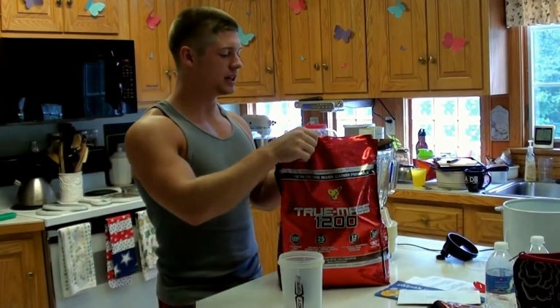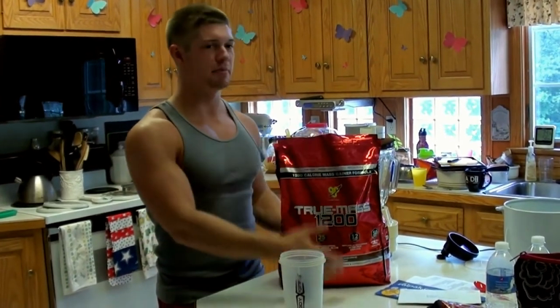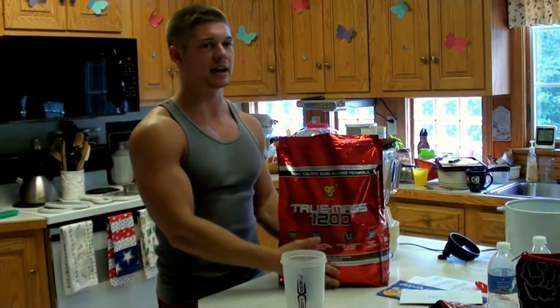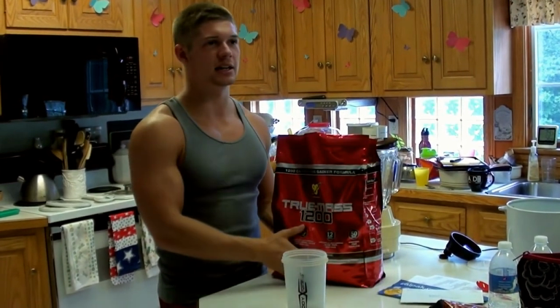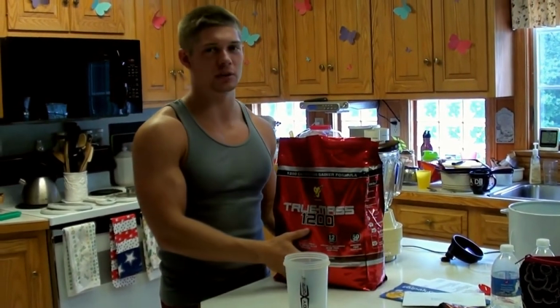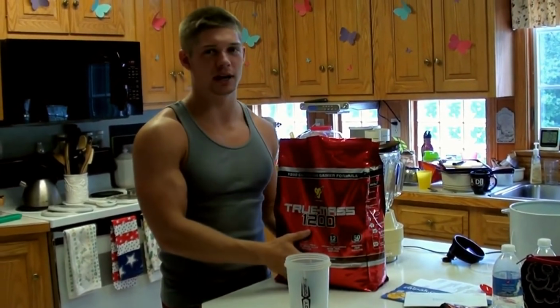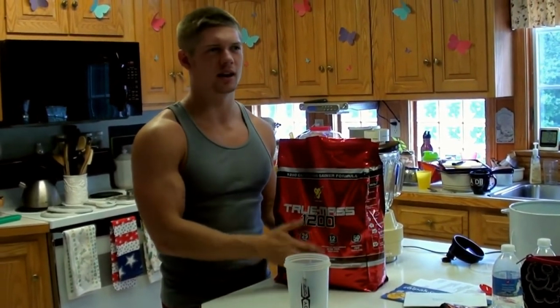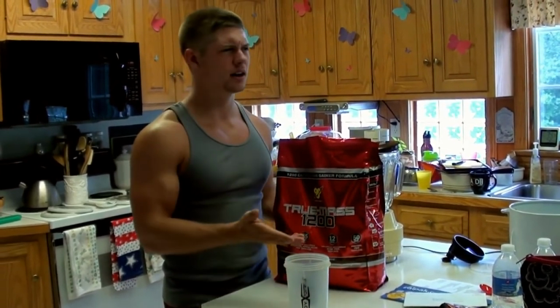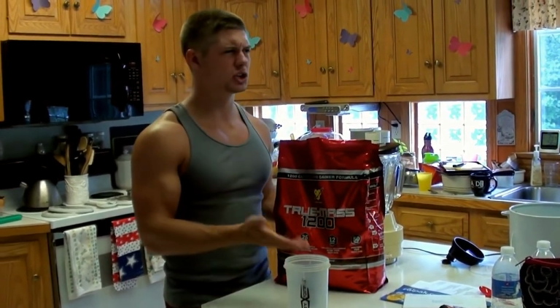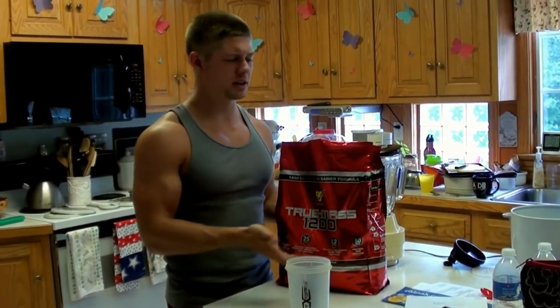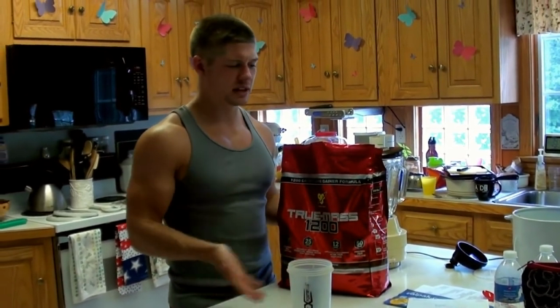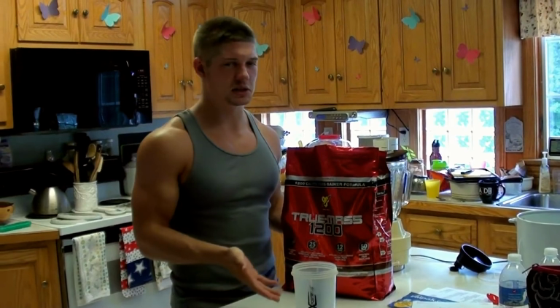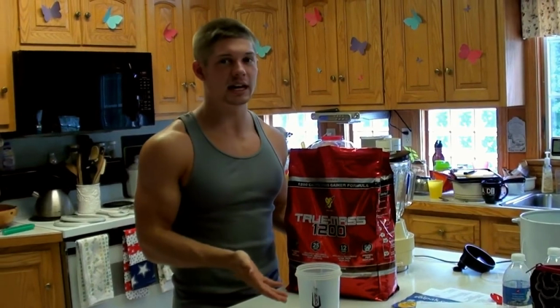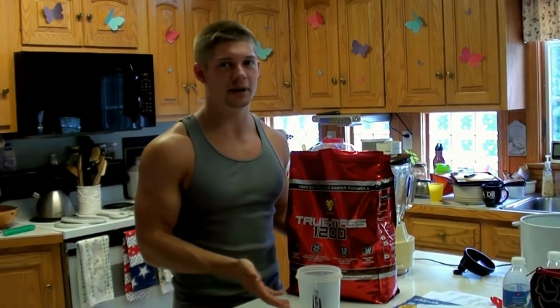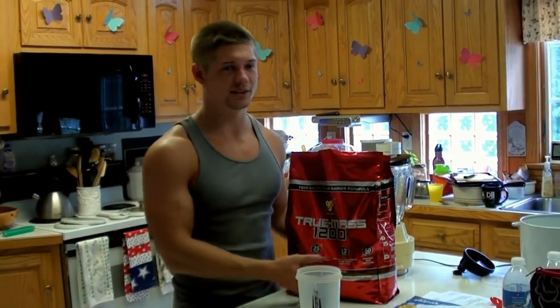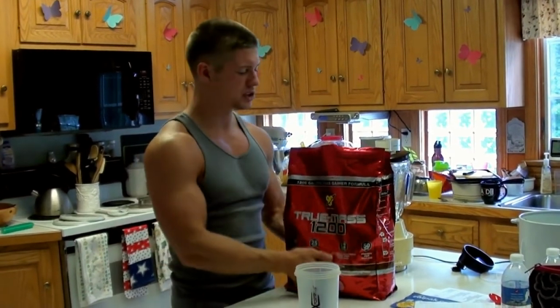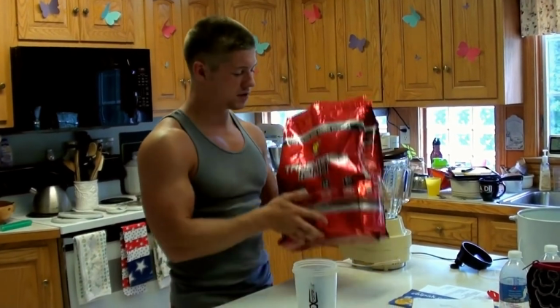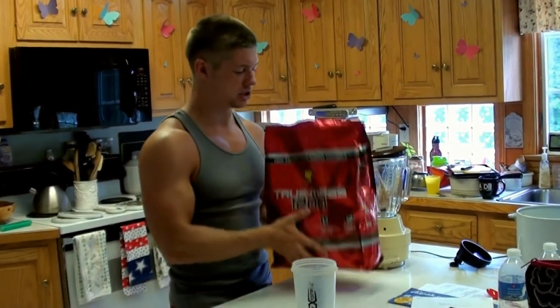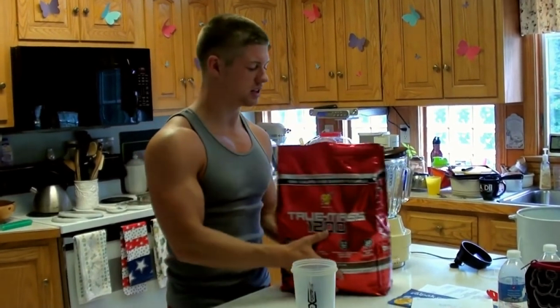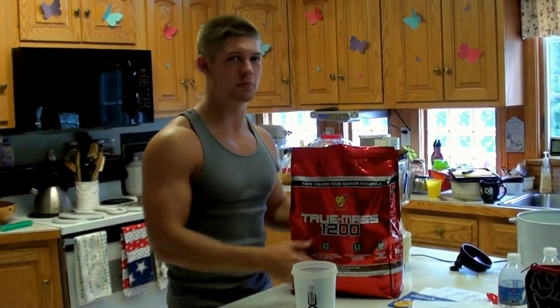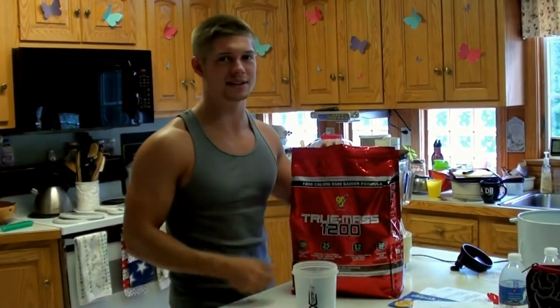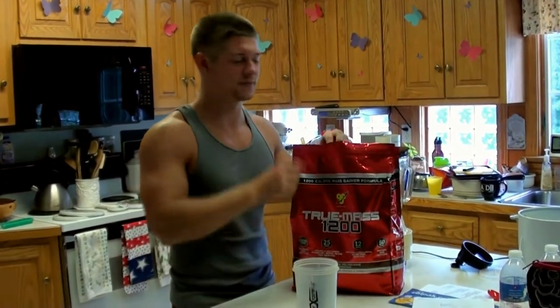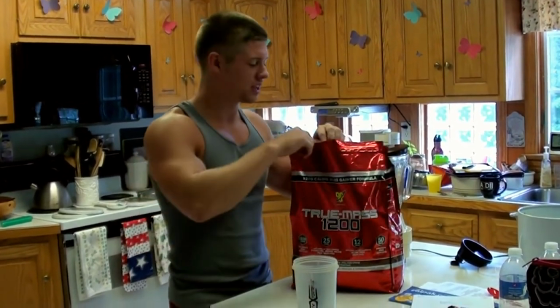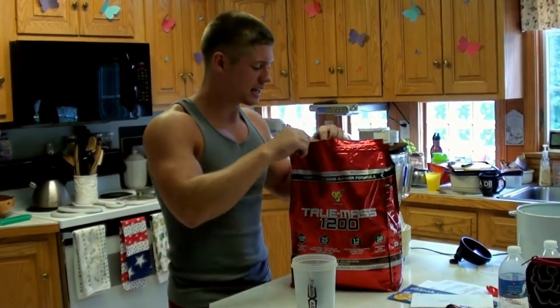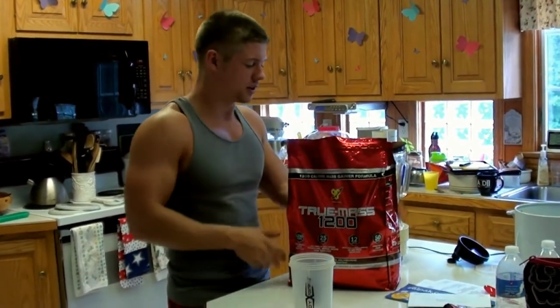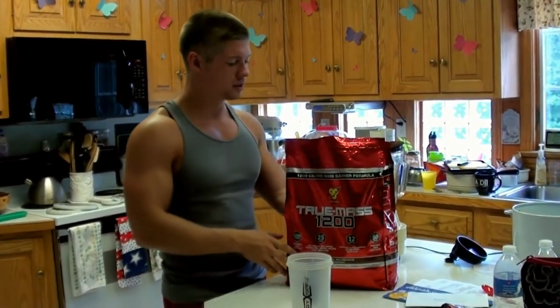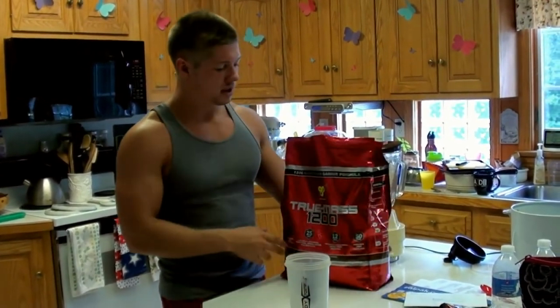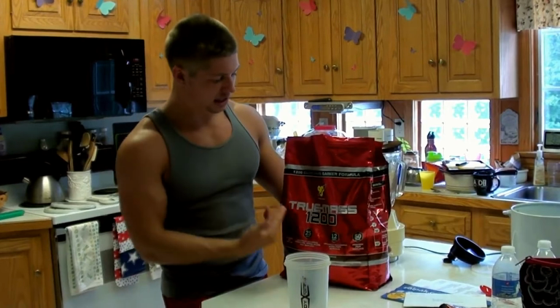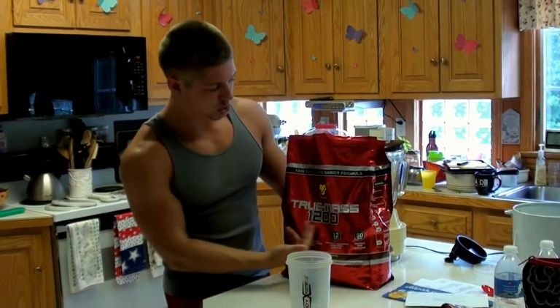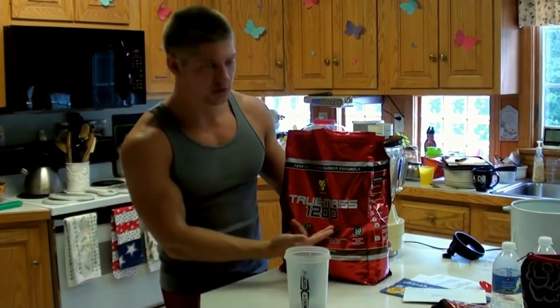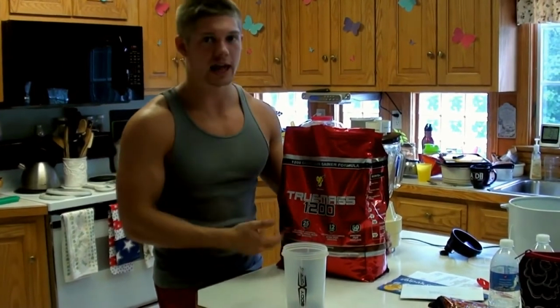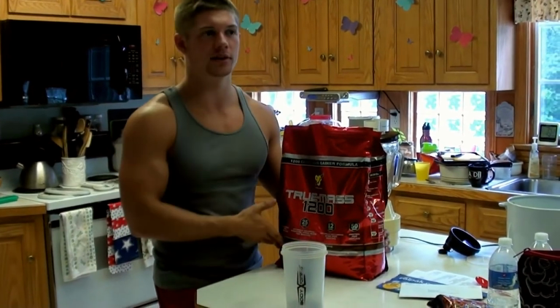It's this bag. I get it in the shipping box, and the shipping label says it's only 8 pounds. So first of all, they got me 2 pounds right there. Second of all, it's like a 1200 calorie product.